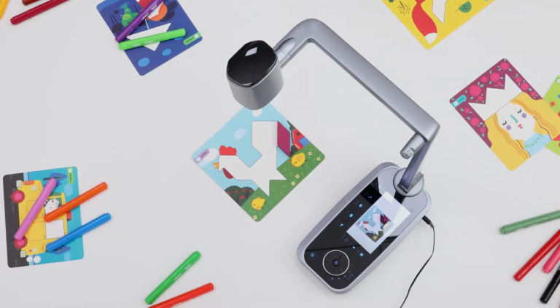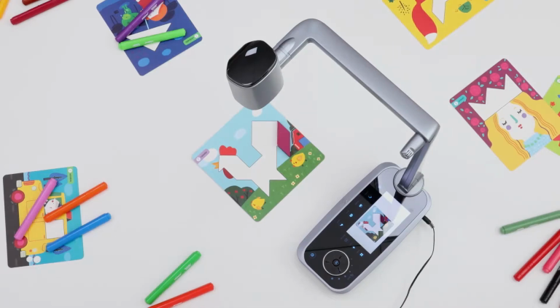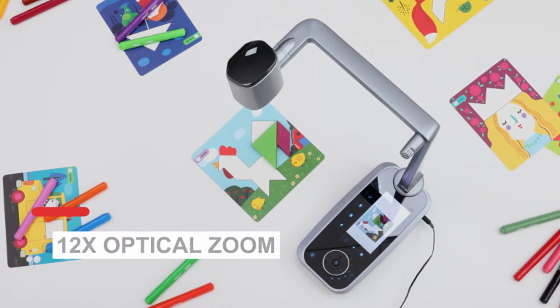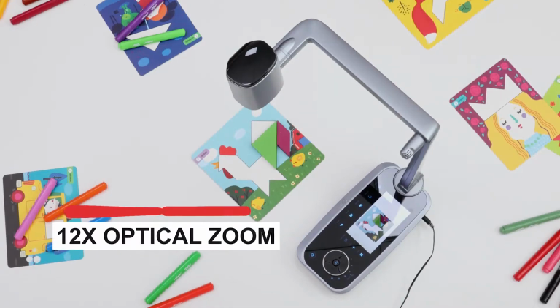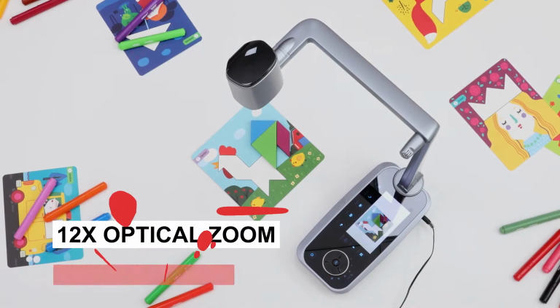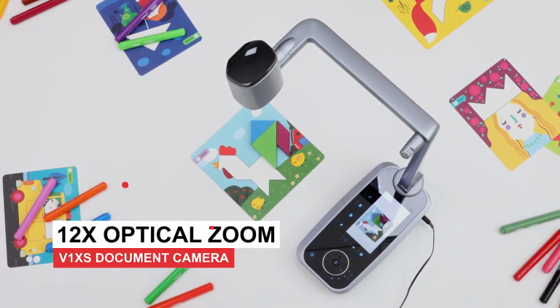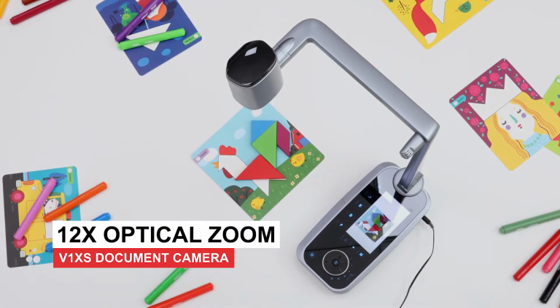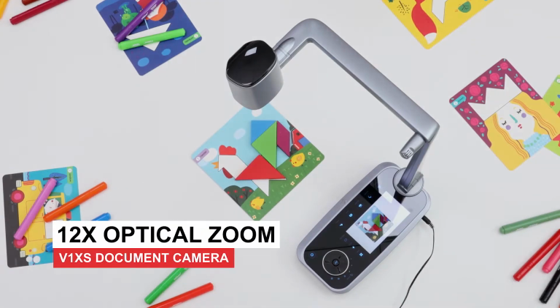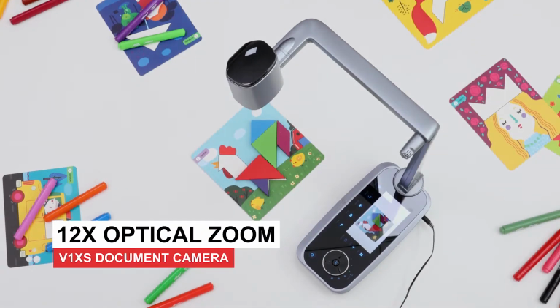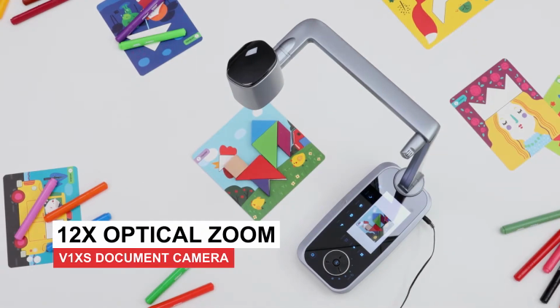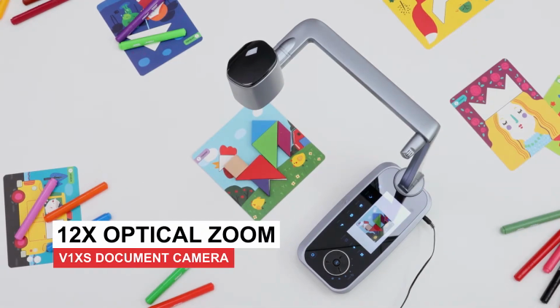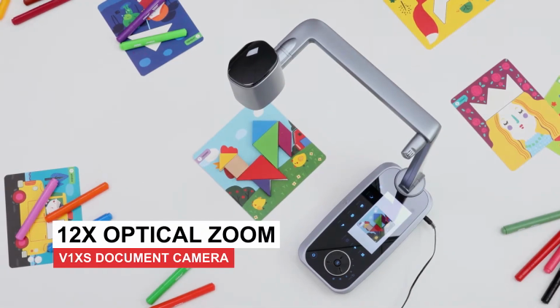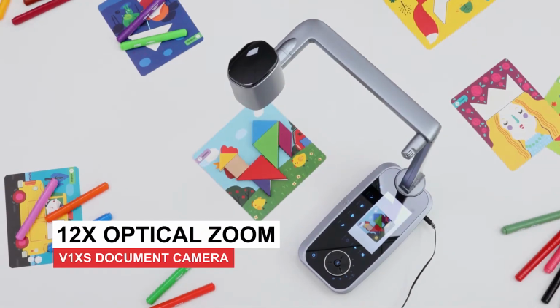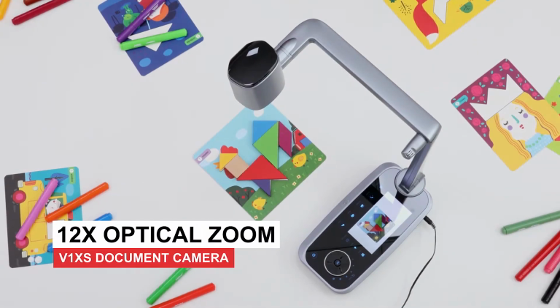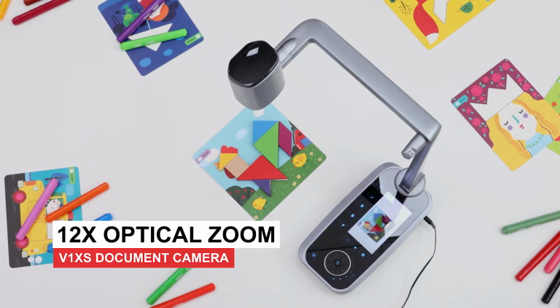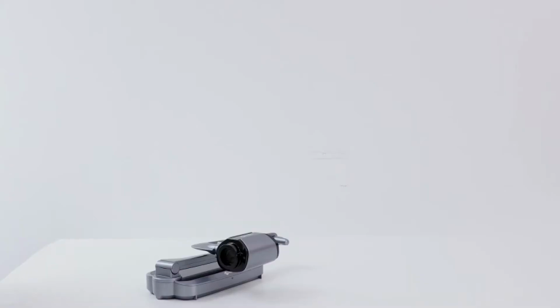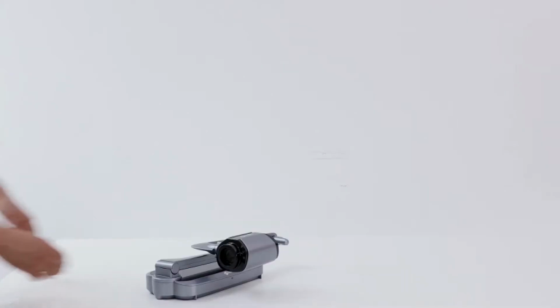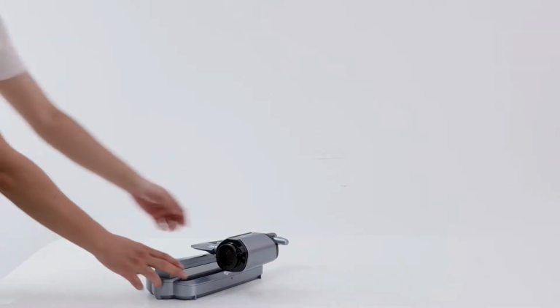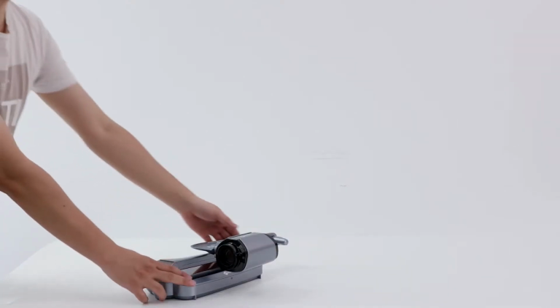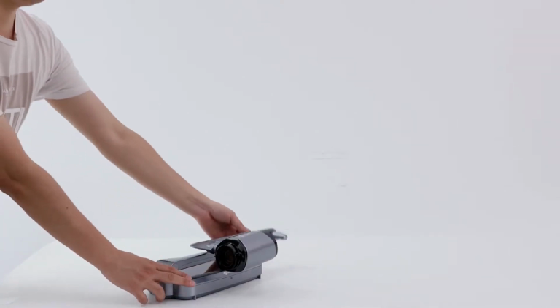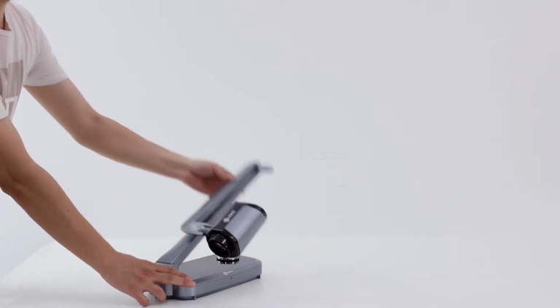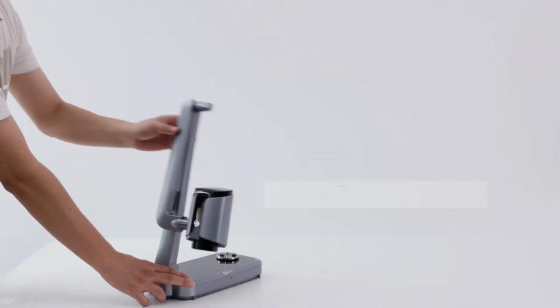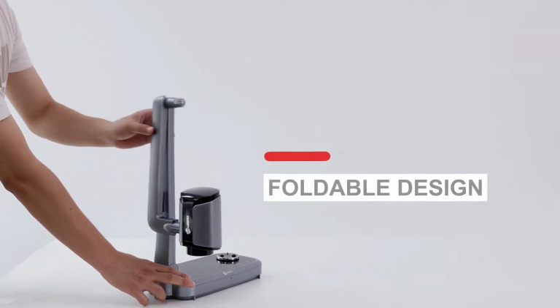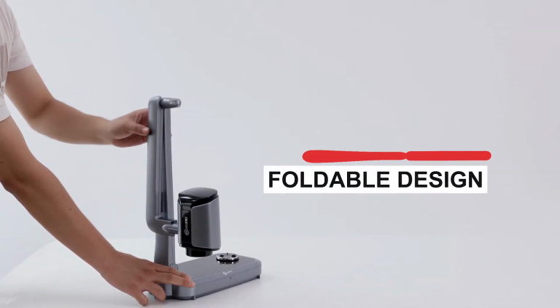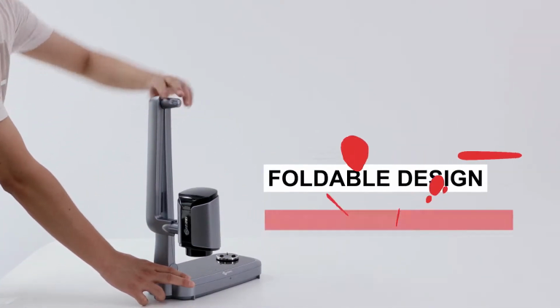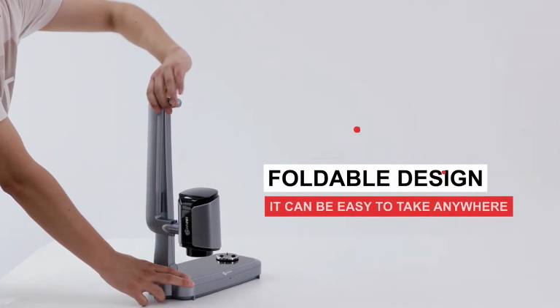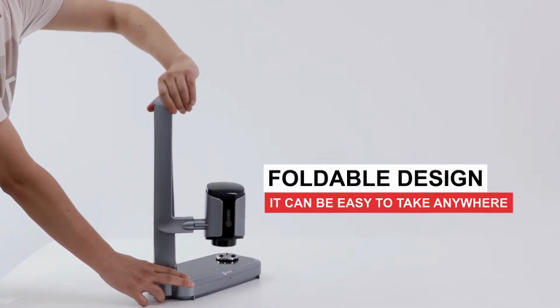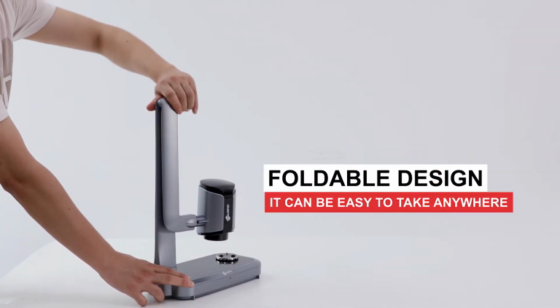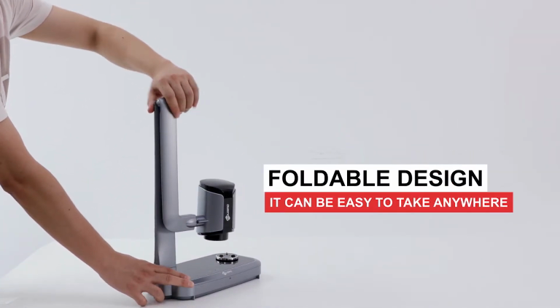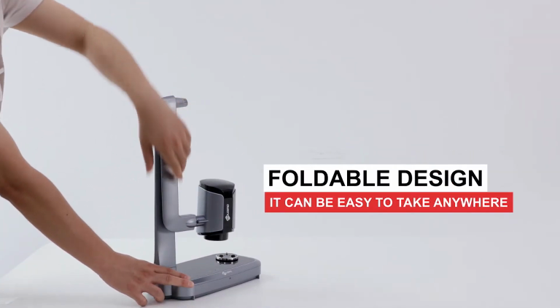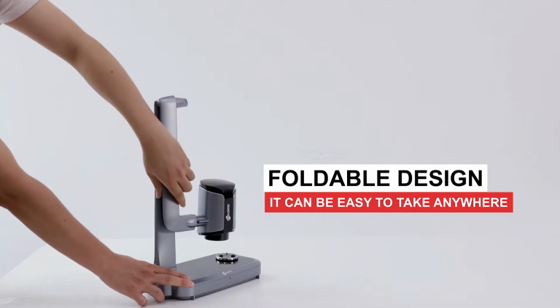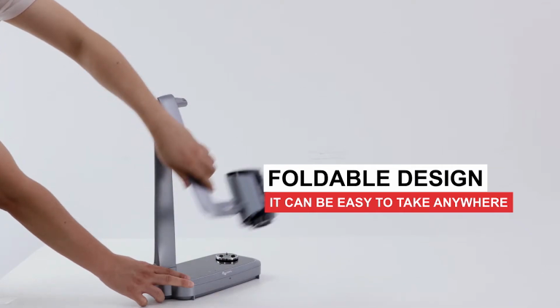The document camera has found a good market in remote teaching. With compact and foldable design, it can be easy to take anywhere.